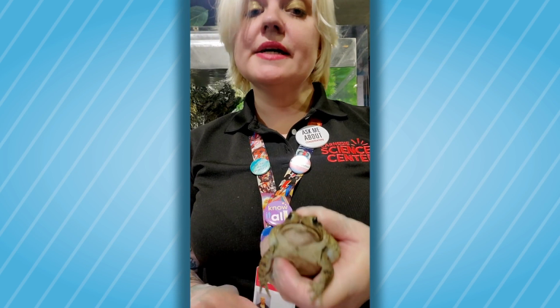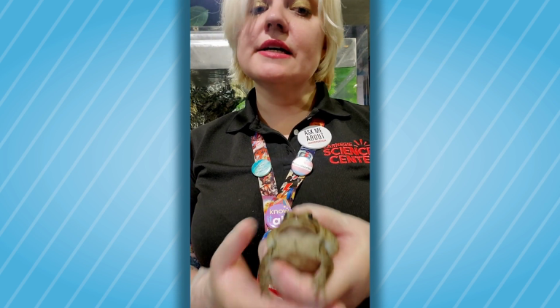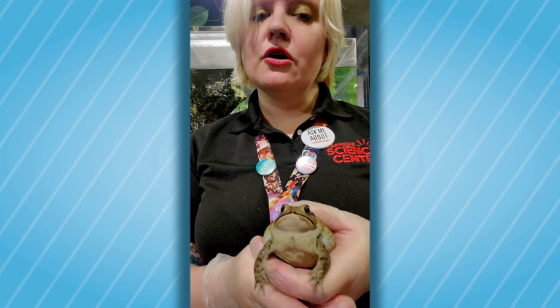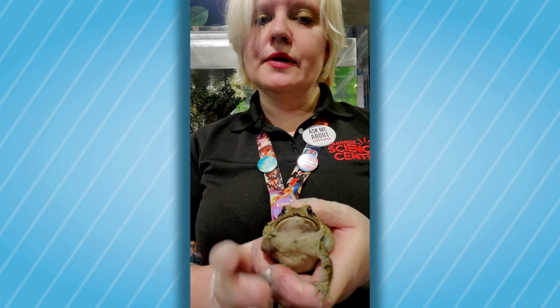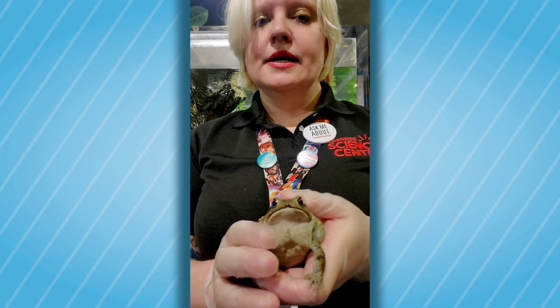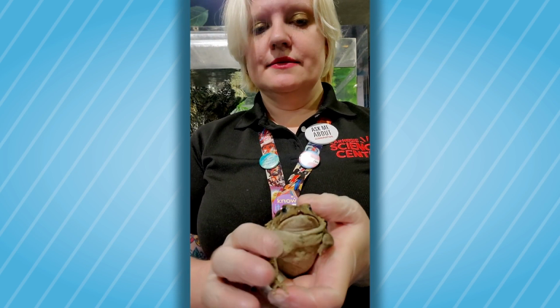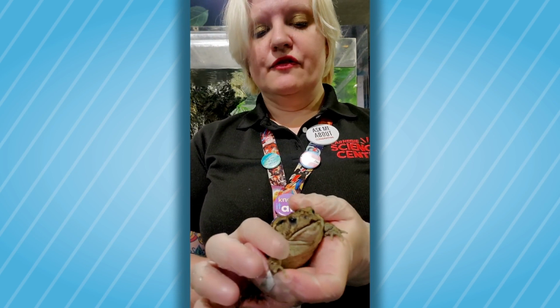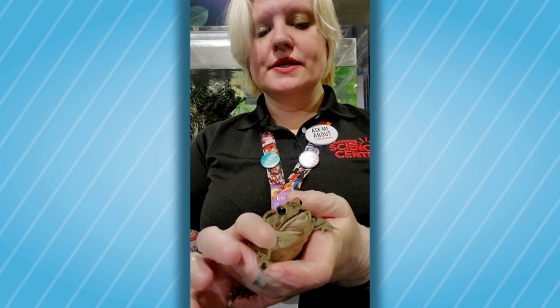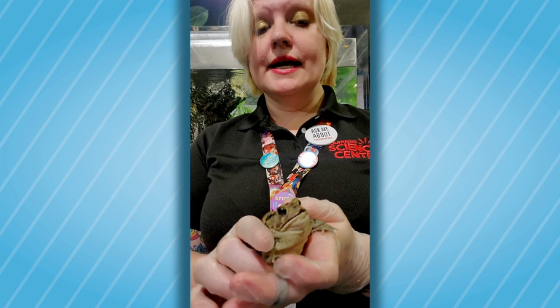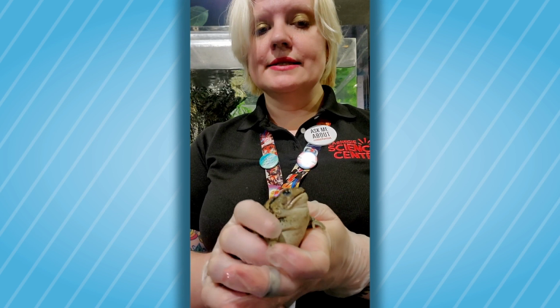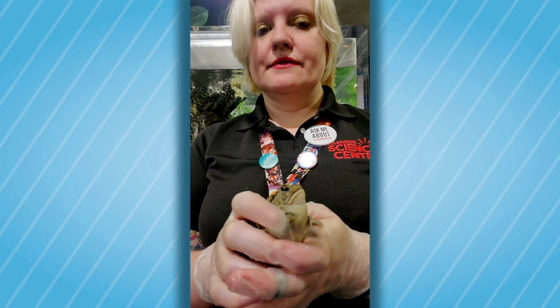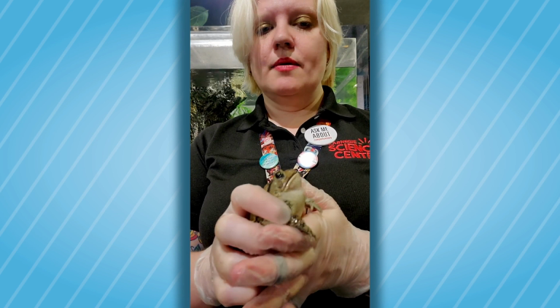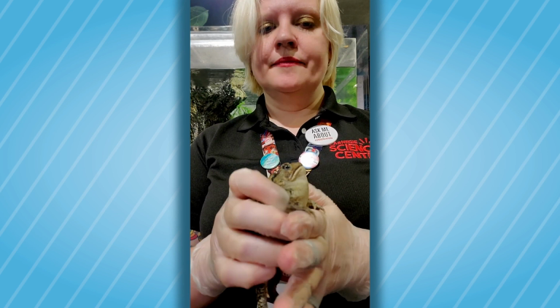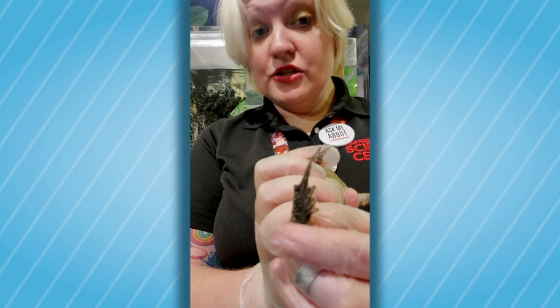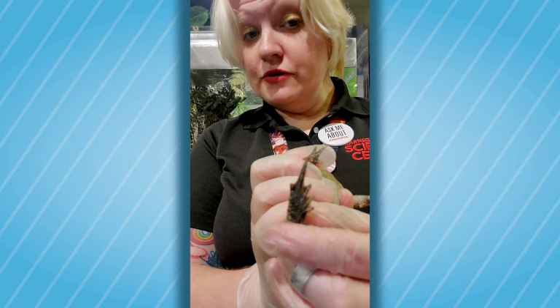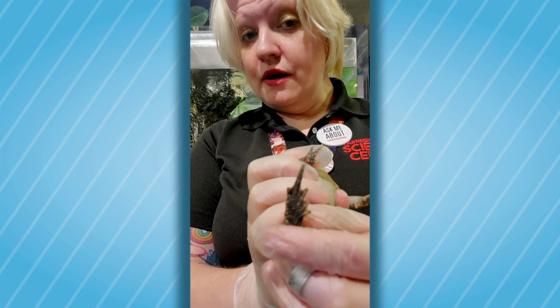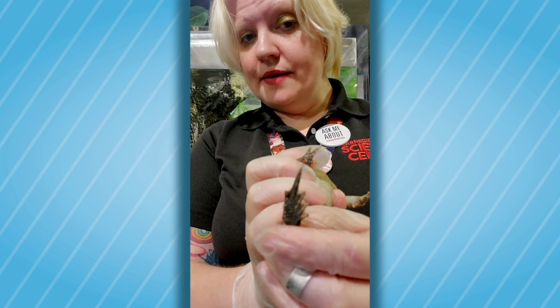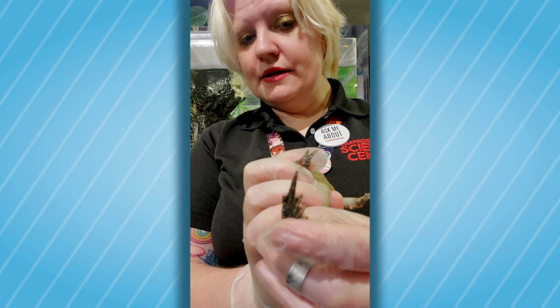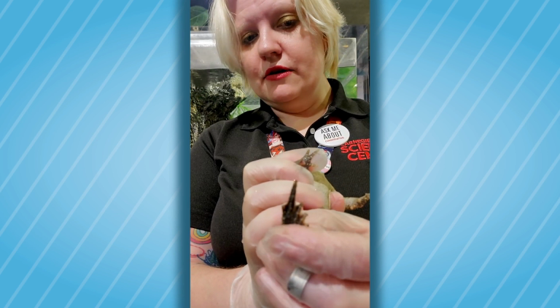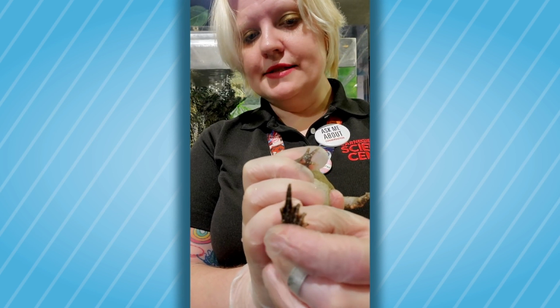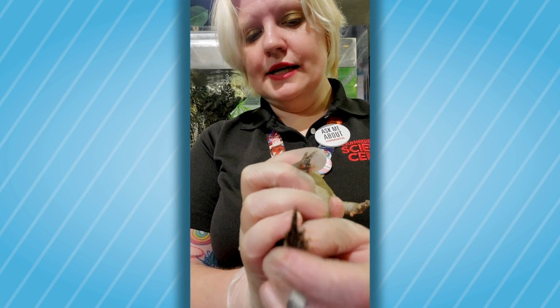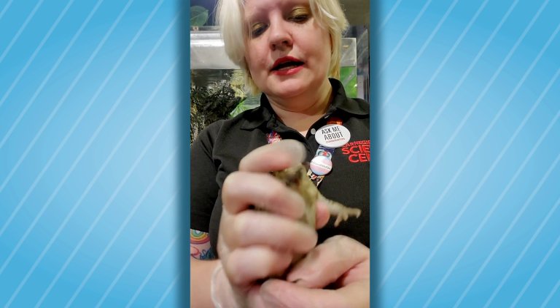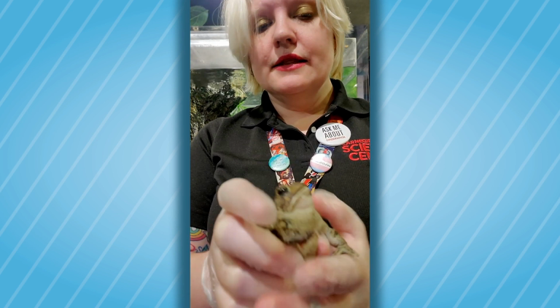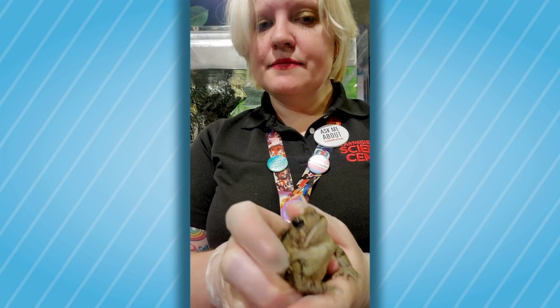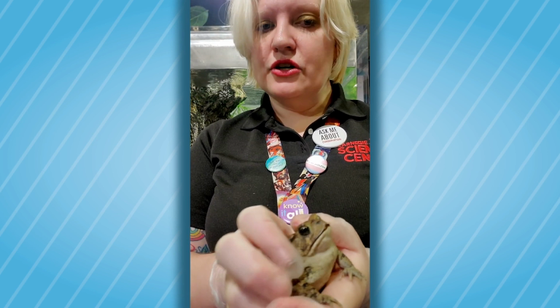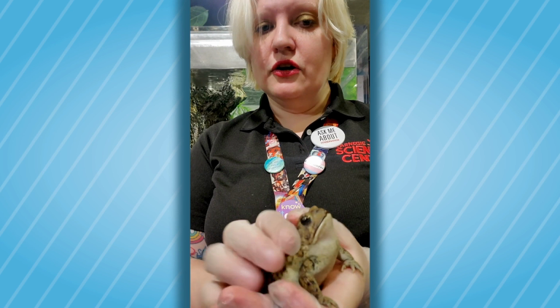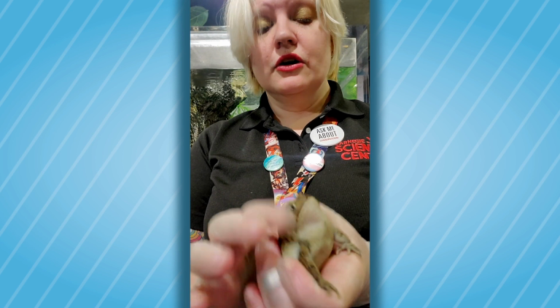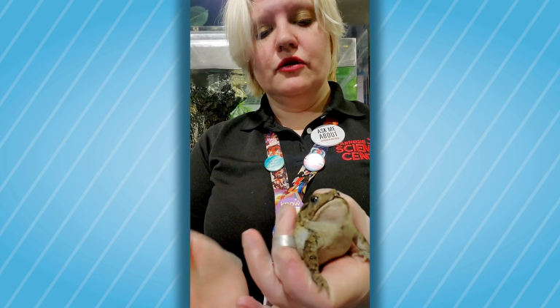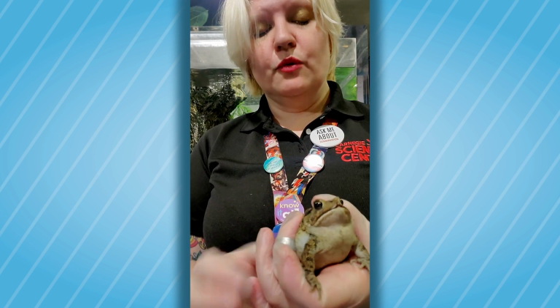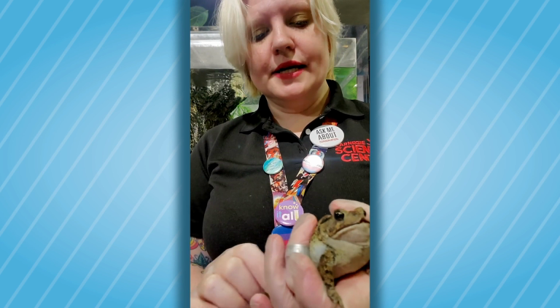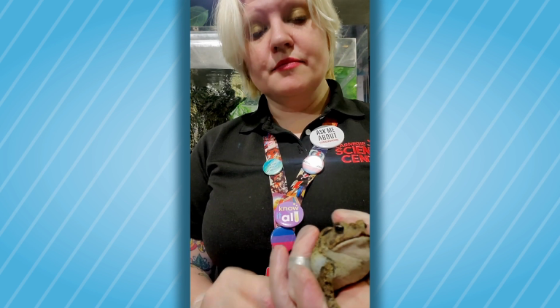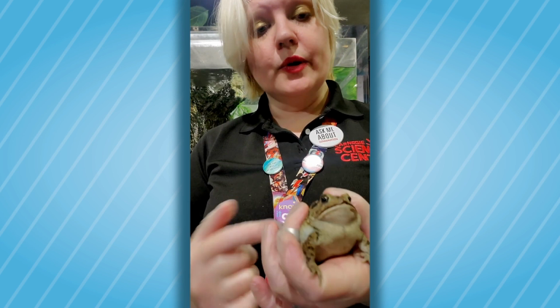It's because a toad is made for digging instead of swimming. The toes are not webbed — they're long and skinny. This makes her good for digging and burrowing.